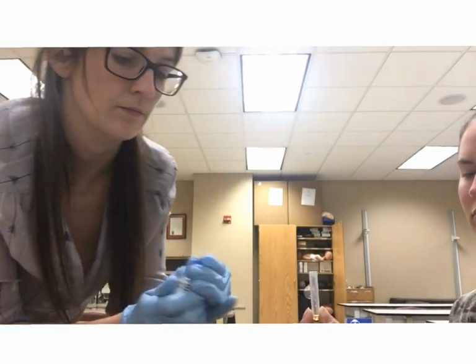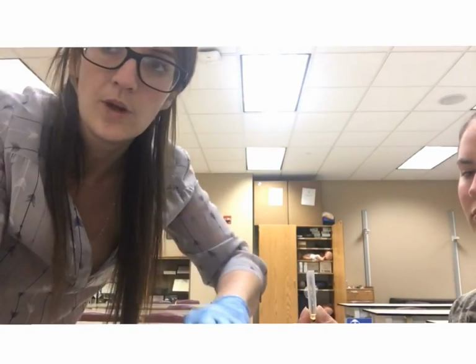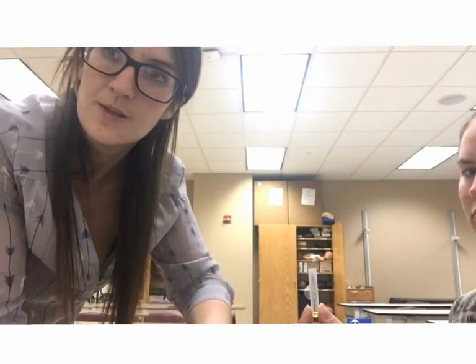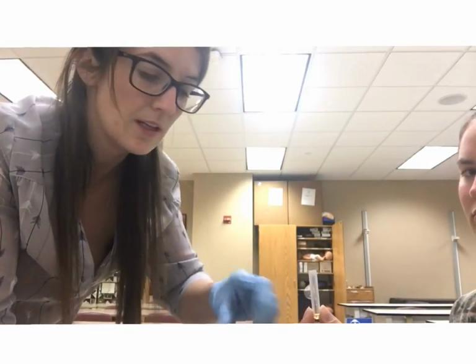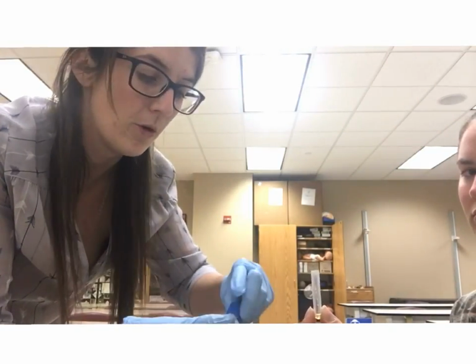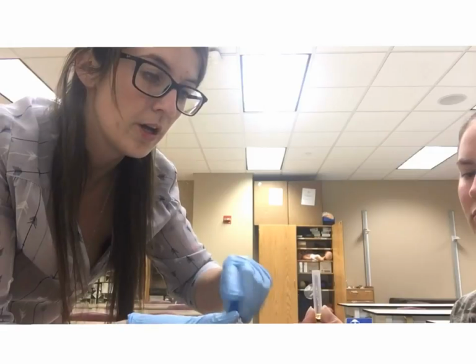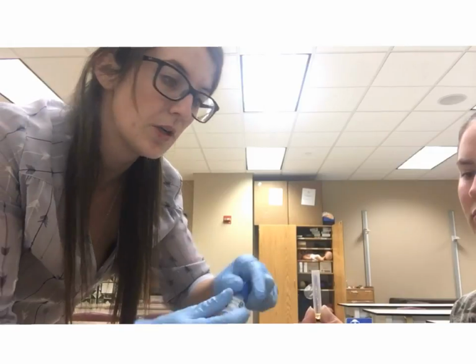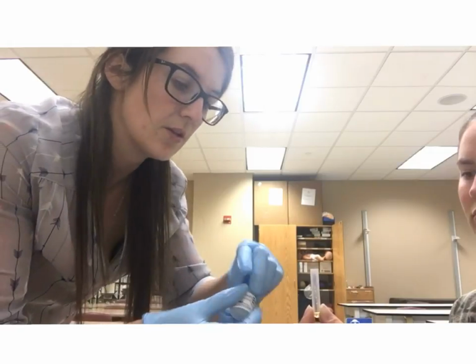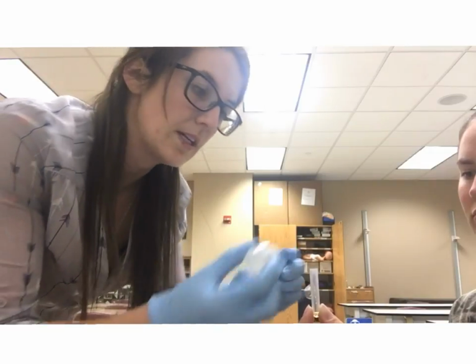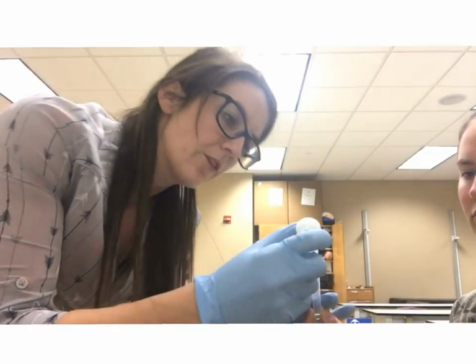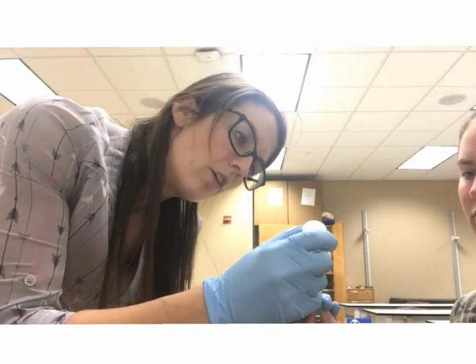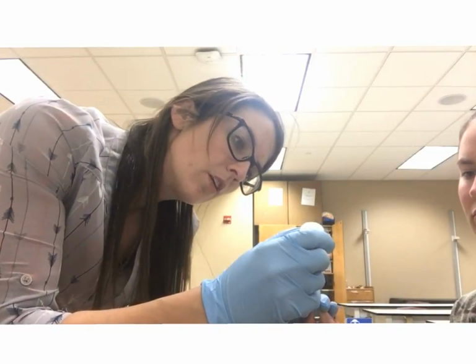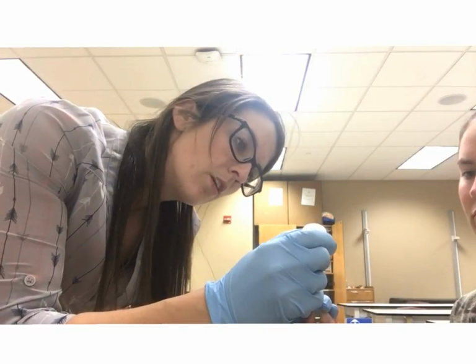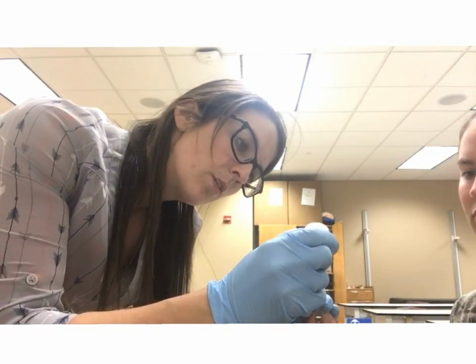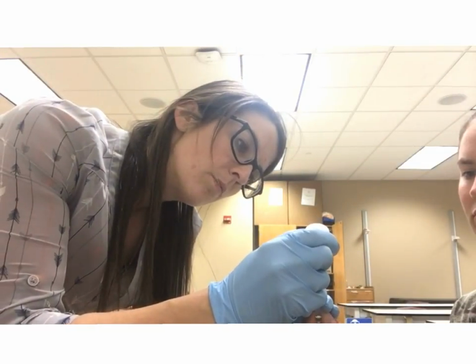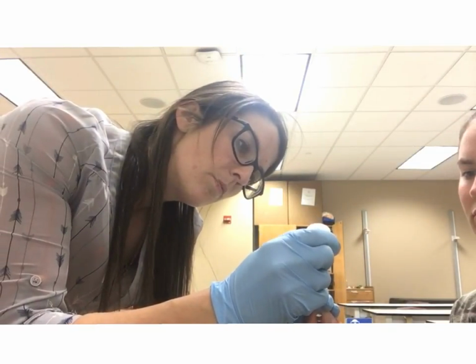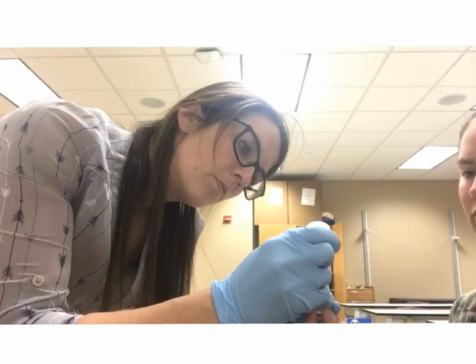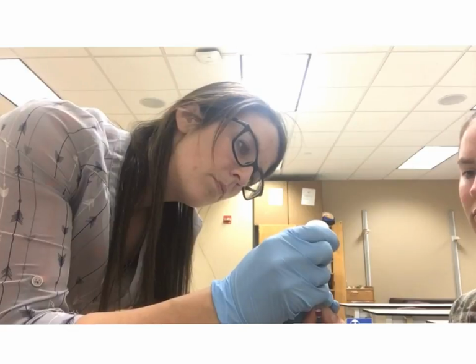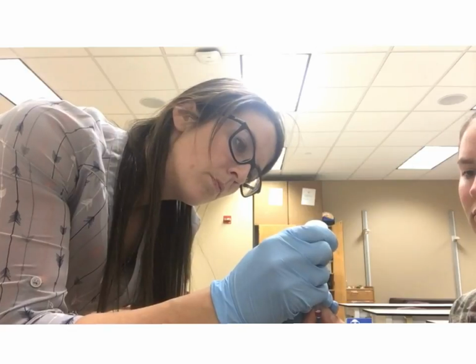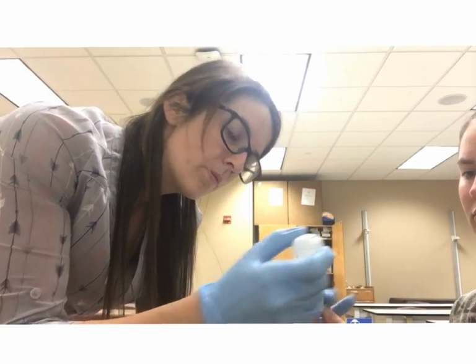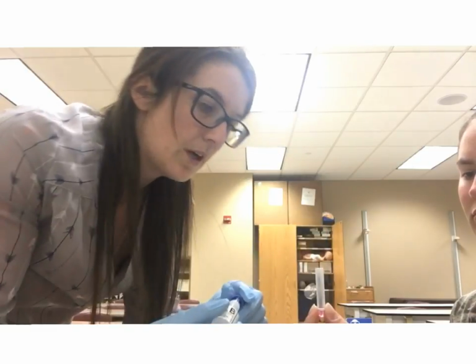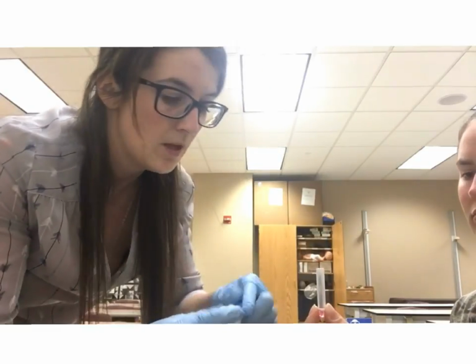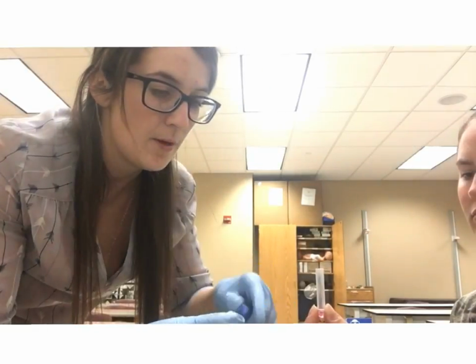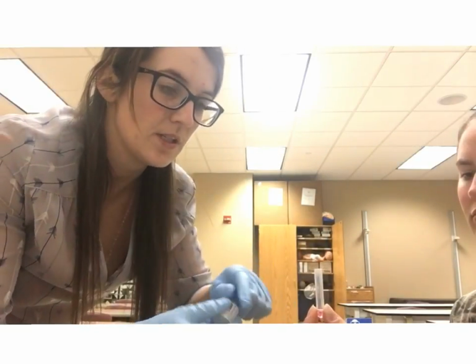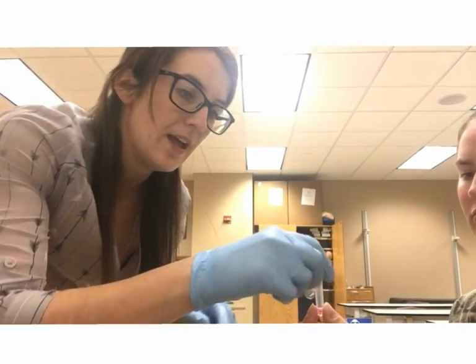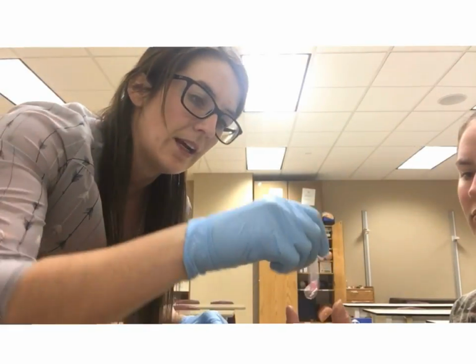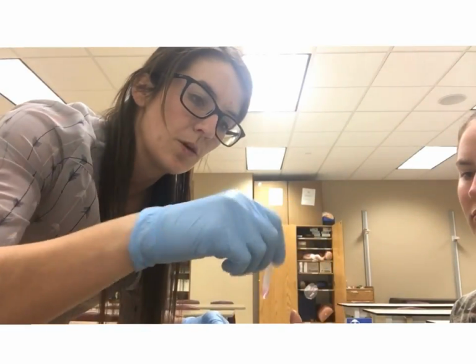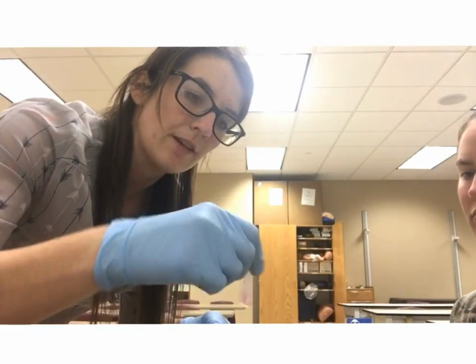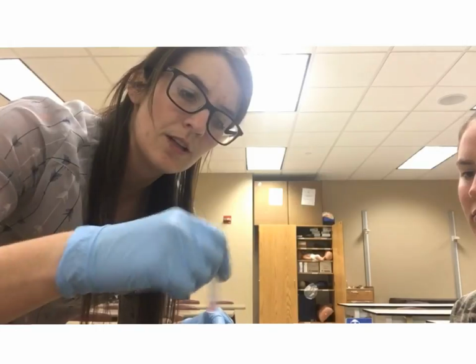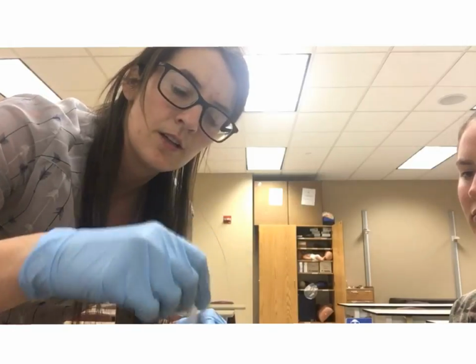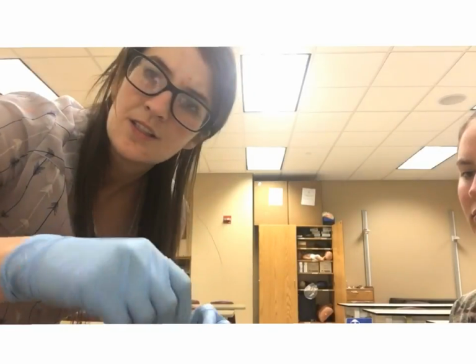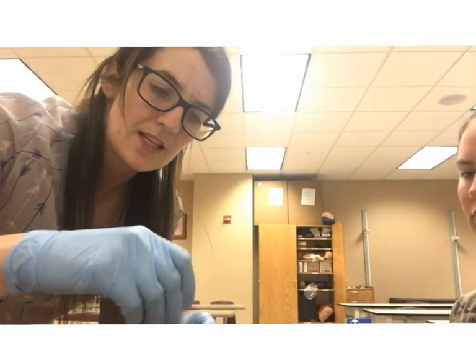You want to do this immediately before you do your test — you don't want it to sit for very long. Then we're going to go ahead and swirl that around to mix it up.